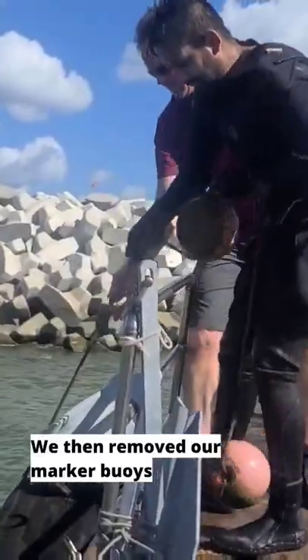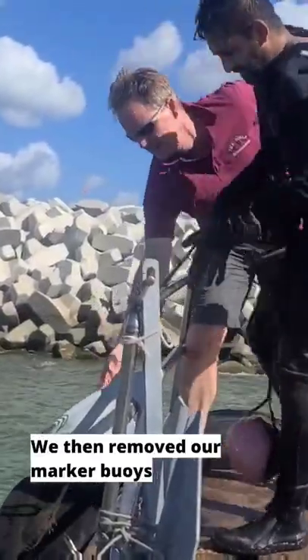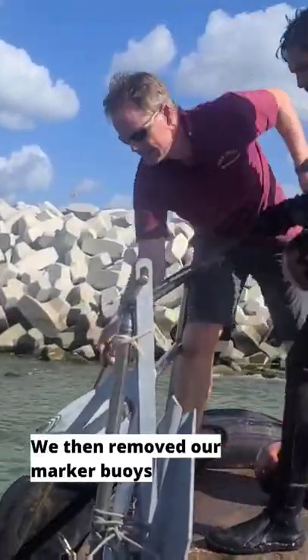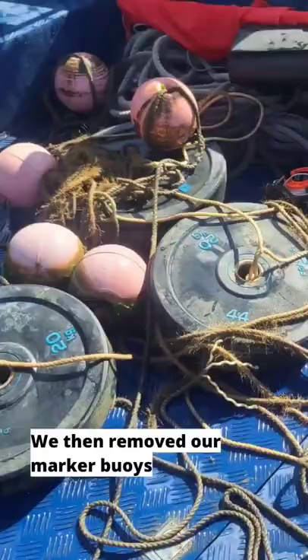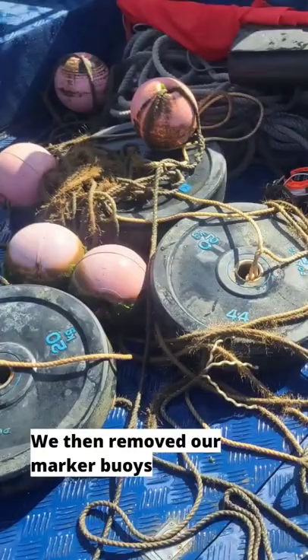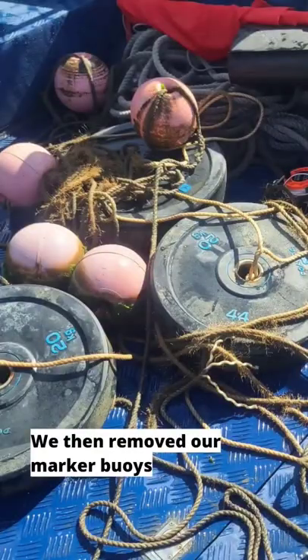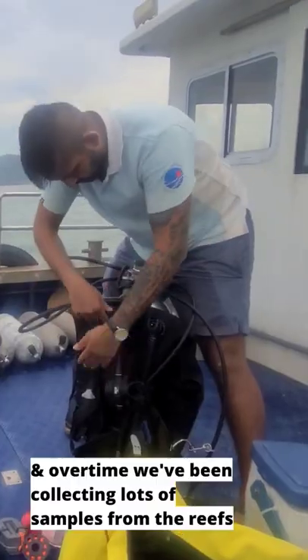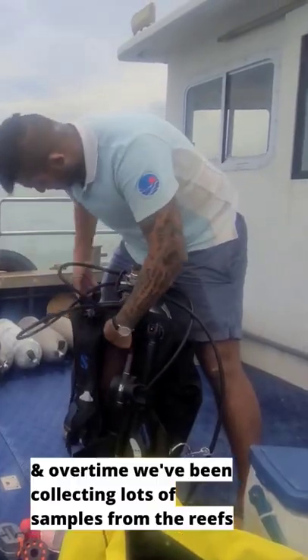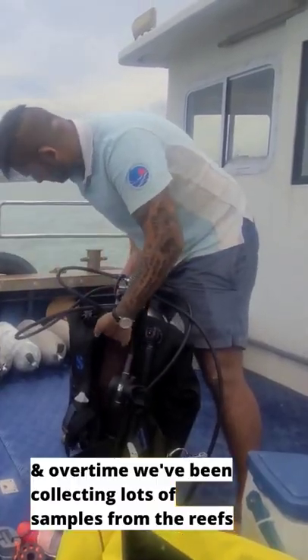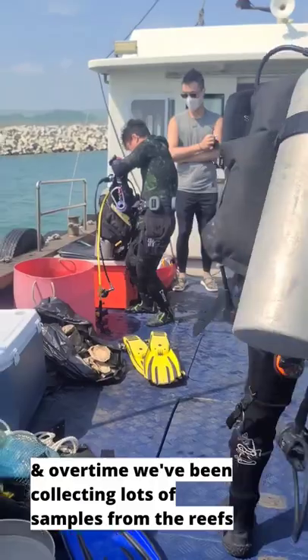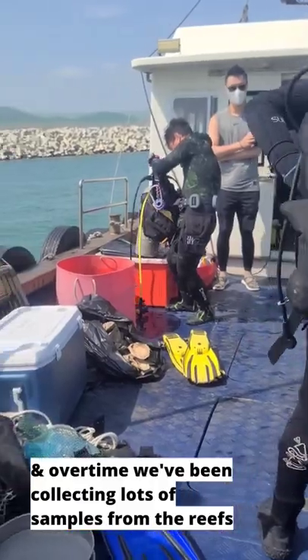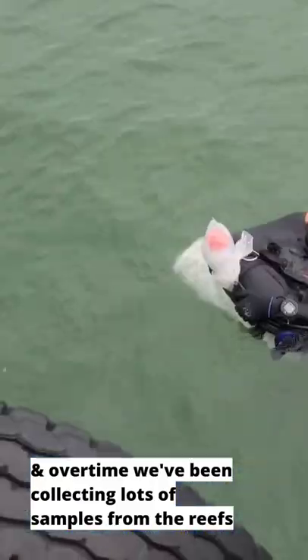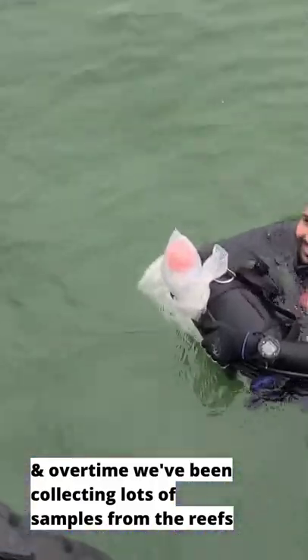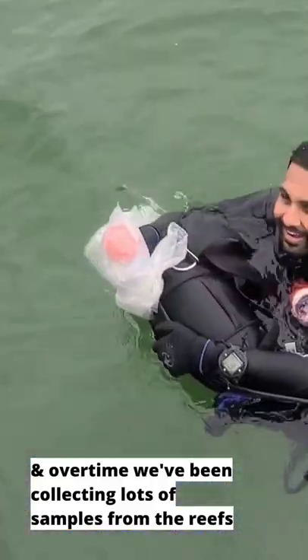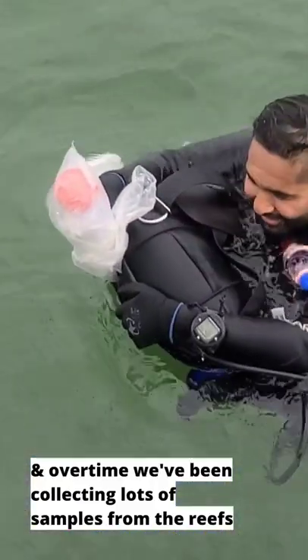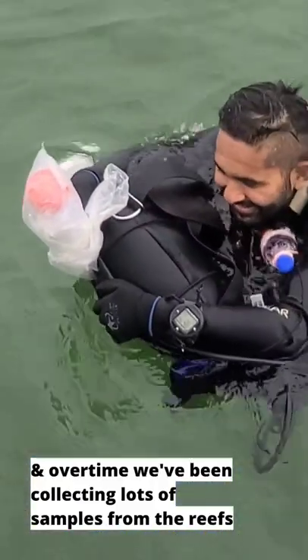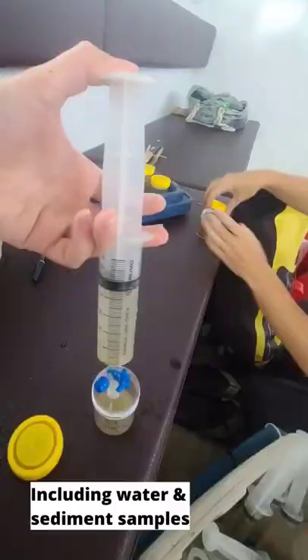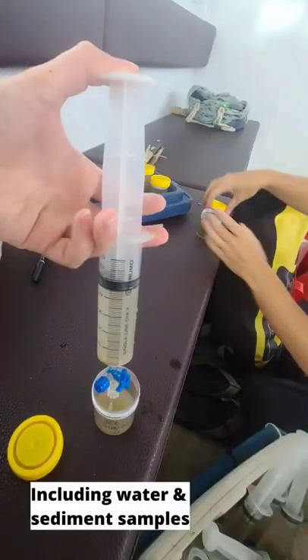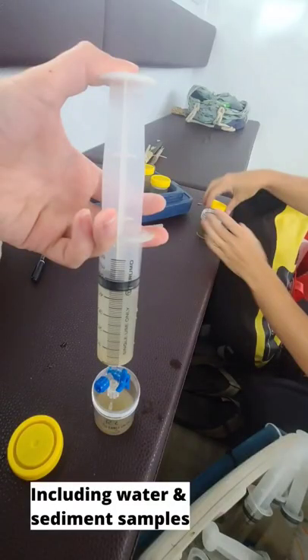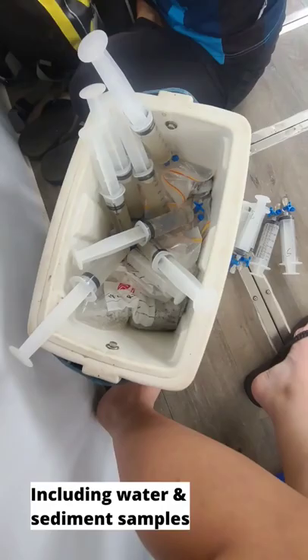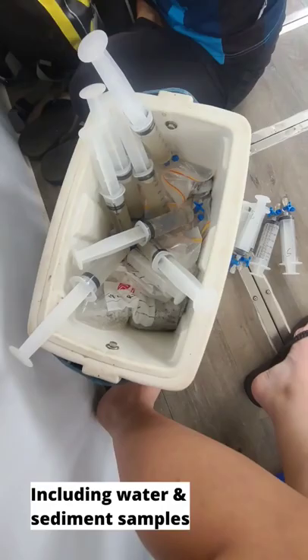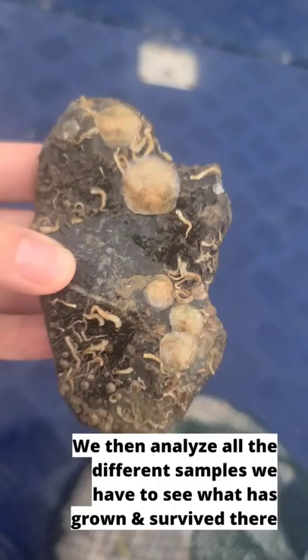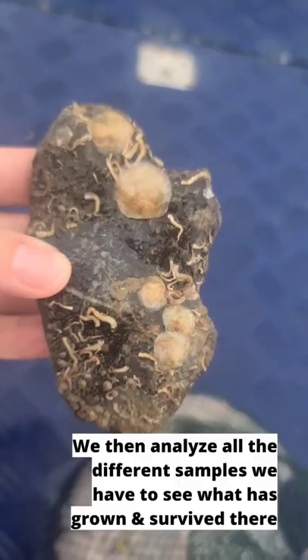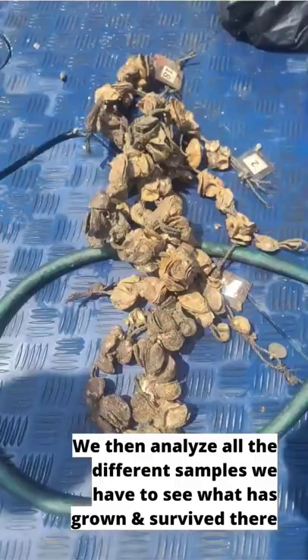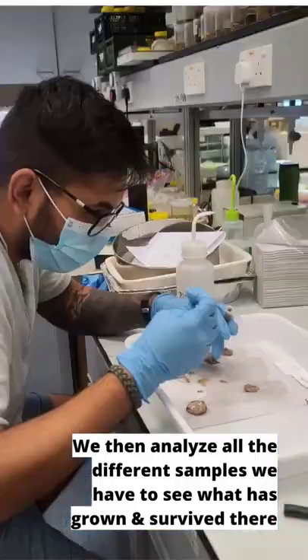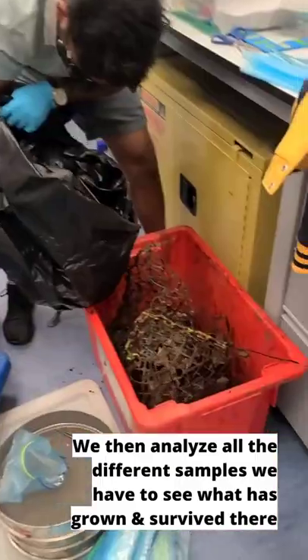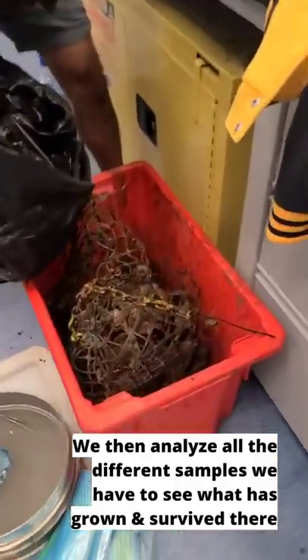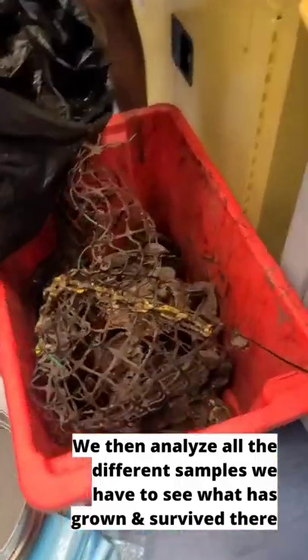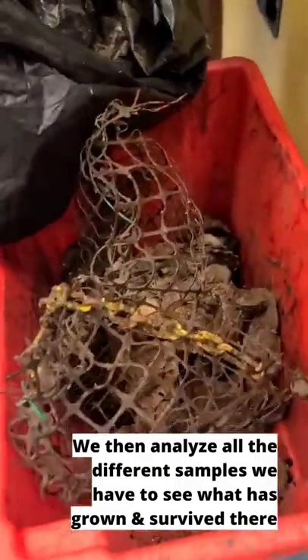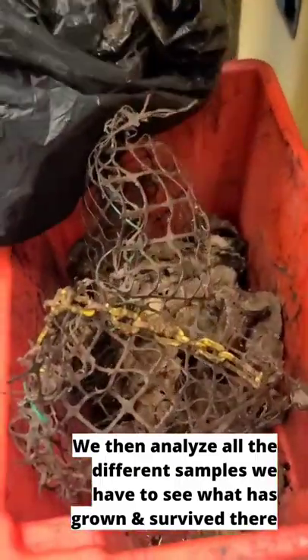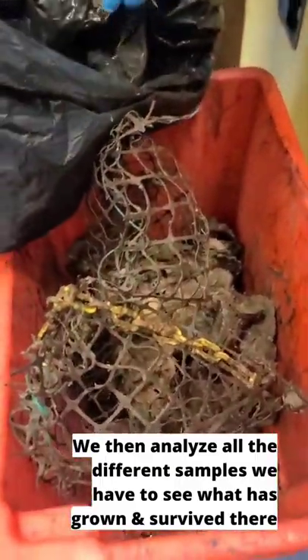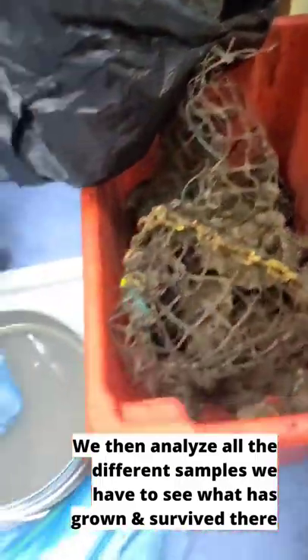We then removed our marker buoys. Over time we've been collecting lots of different samples from the reefs, including water and sediment samples. We then analyse all the different samples to see what has grown and survived there.